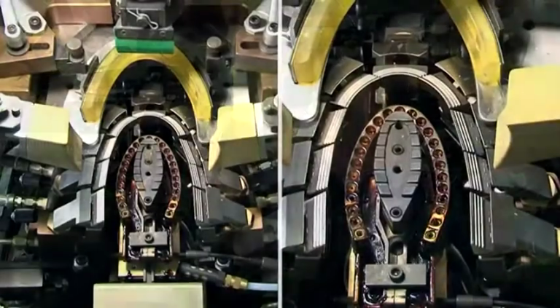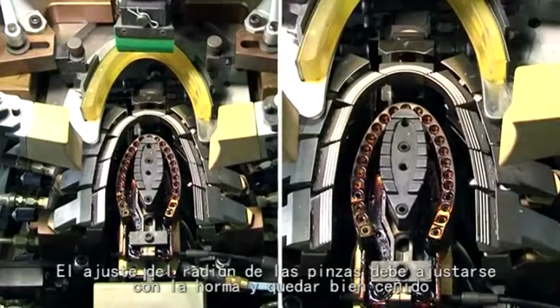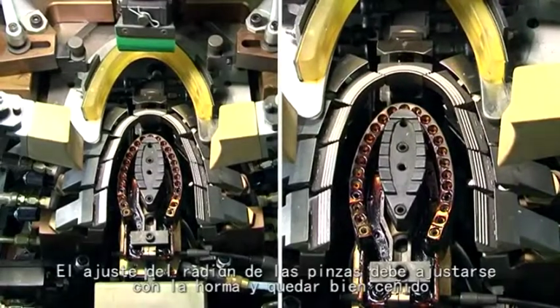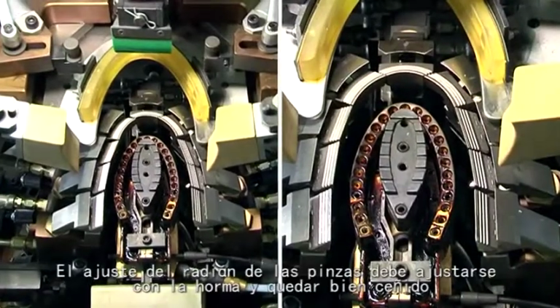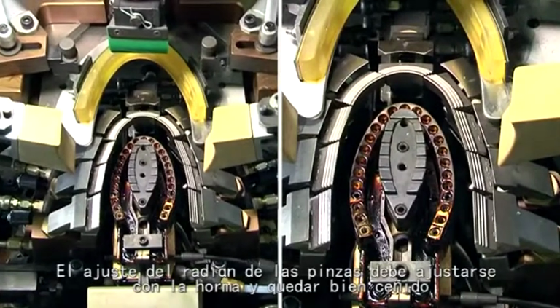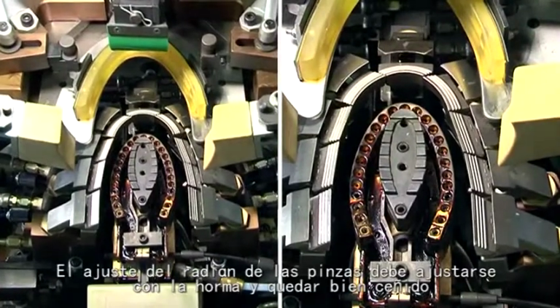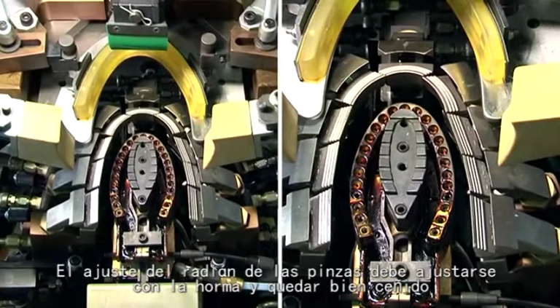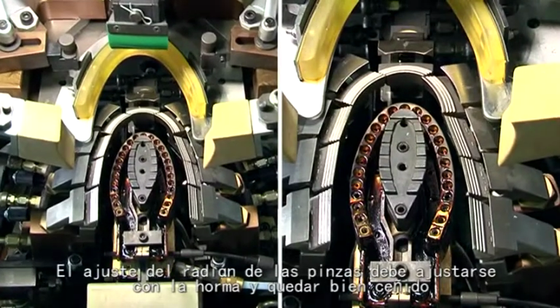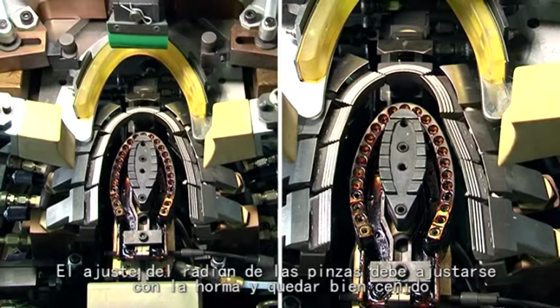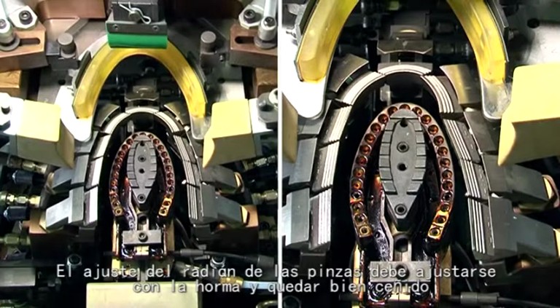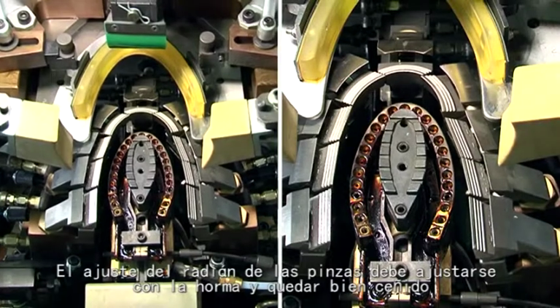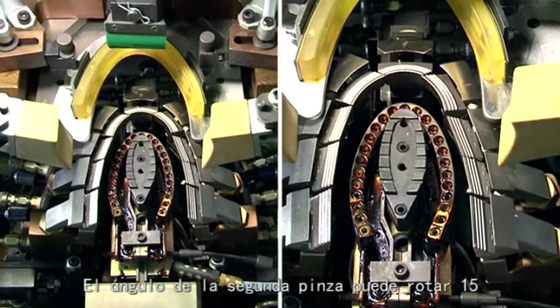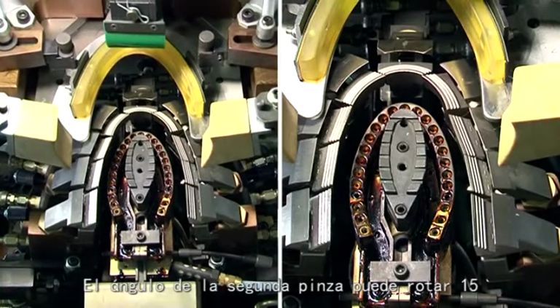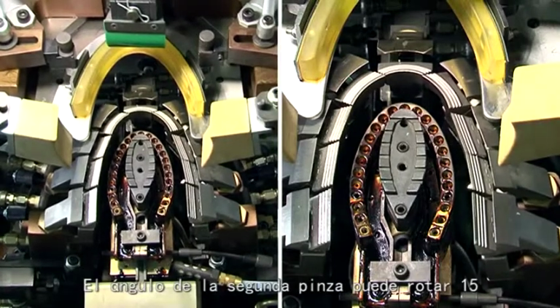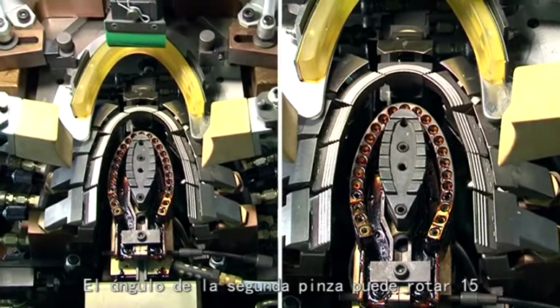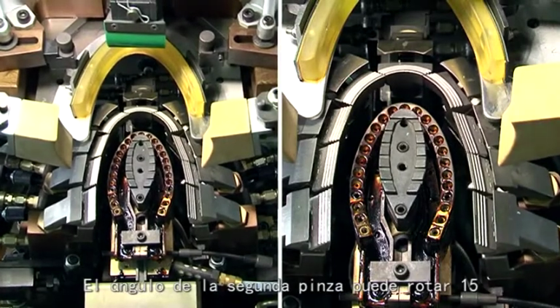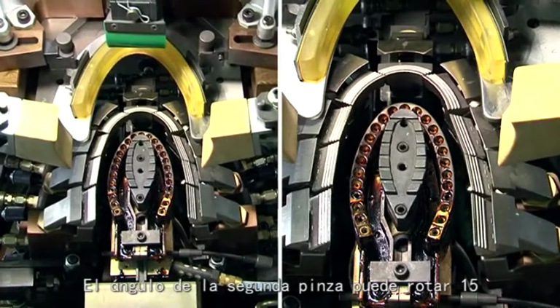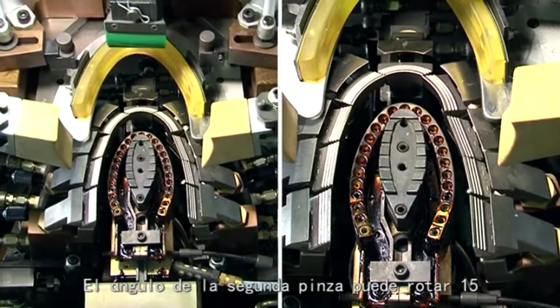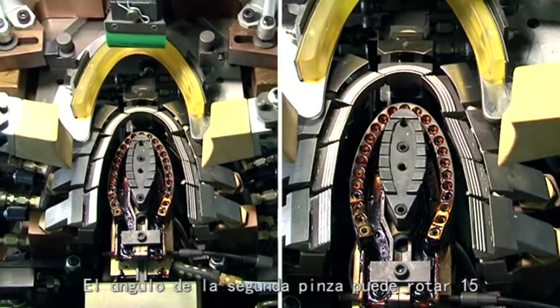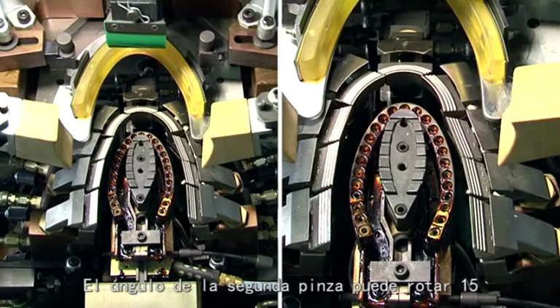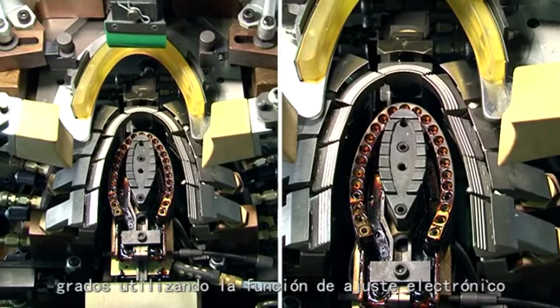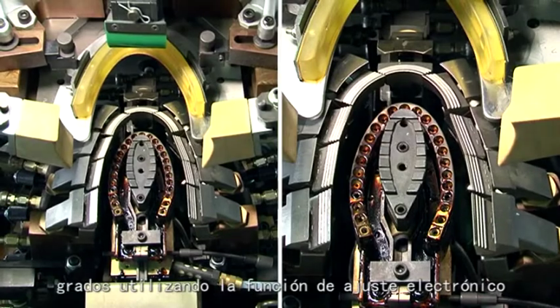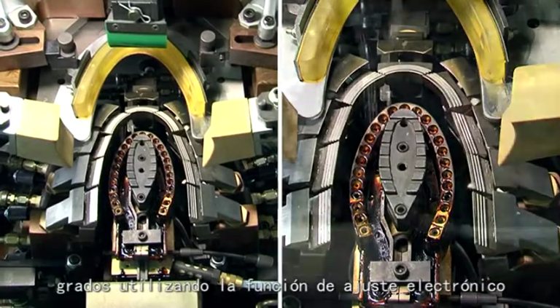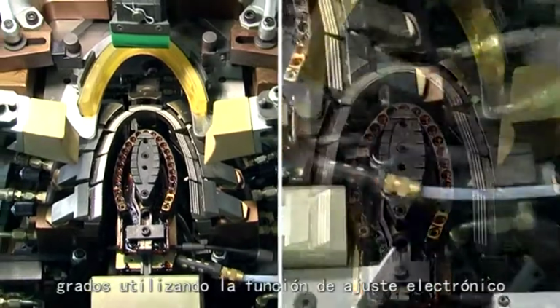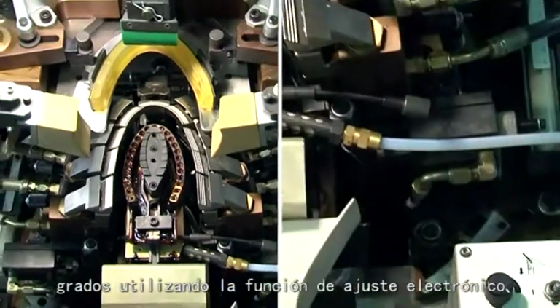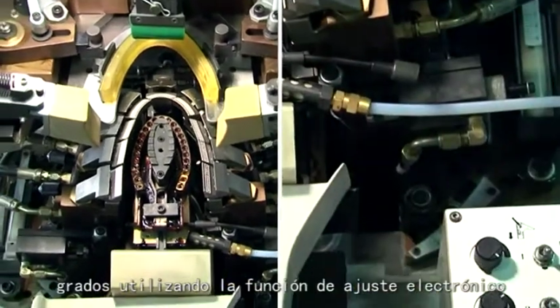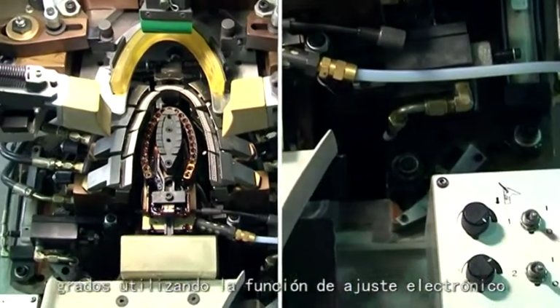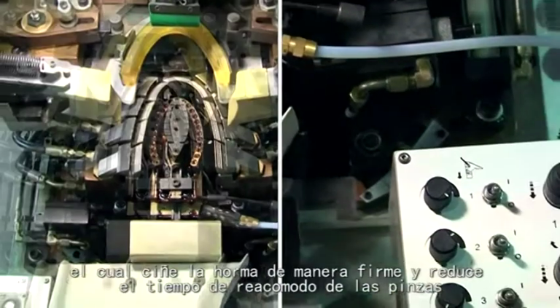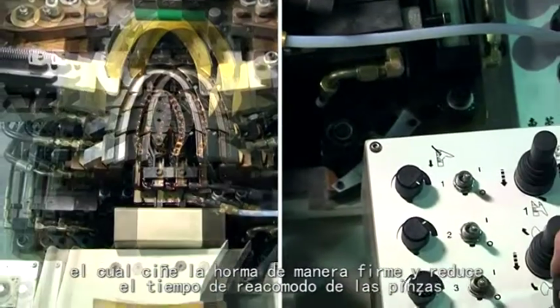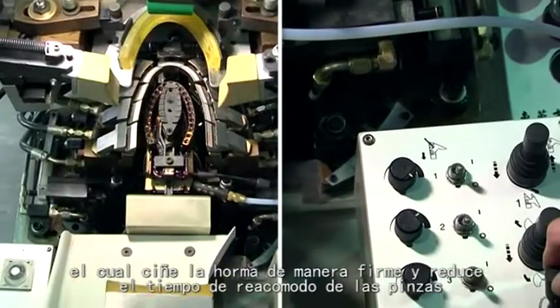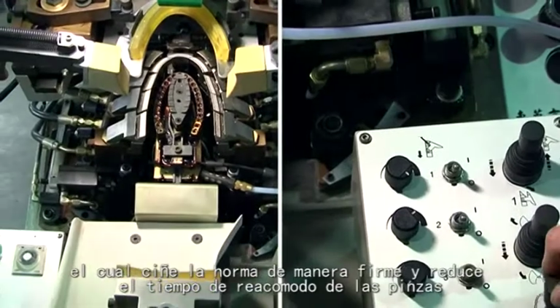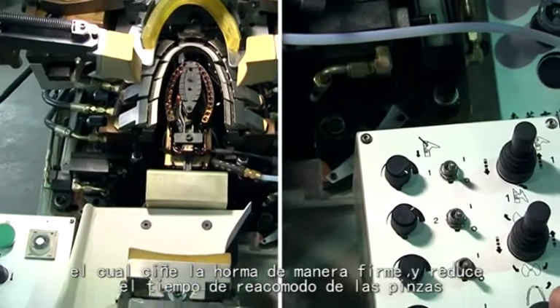The arrangement gradient of pincers should fit the toe-last tightly. The angle of the second pincer can be switched 15 degrees with the electronically-adjusted function, which helps the pincers fit the toe-last more tightly and reduces the time needed to arrange them.